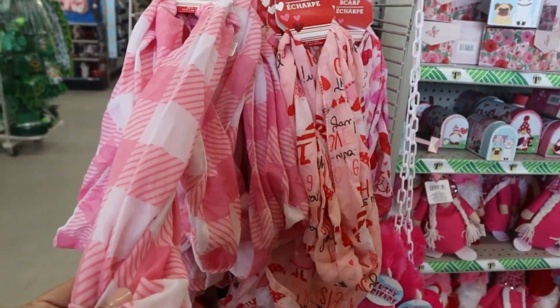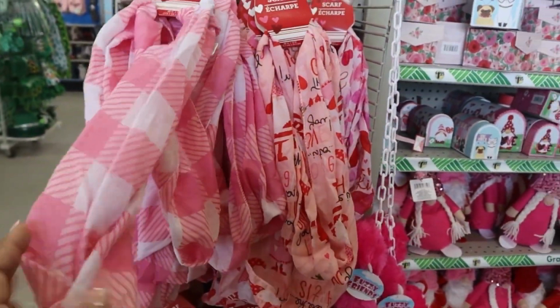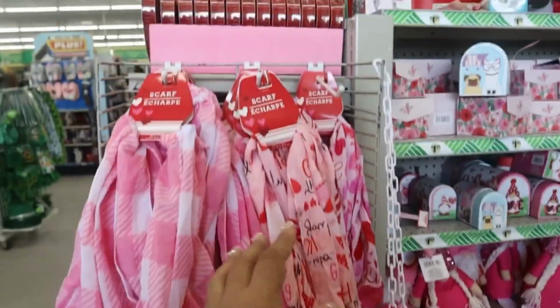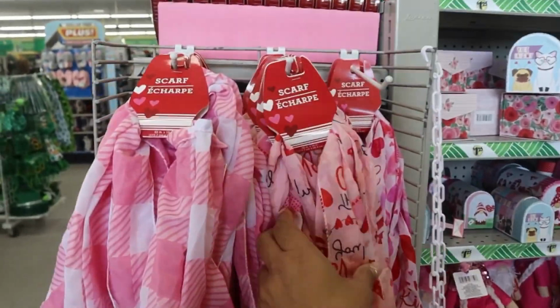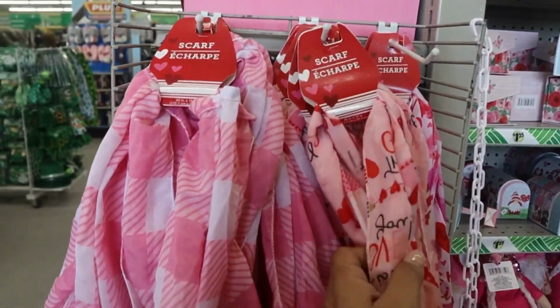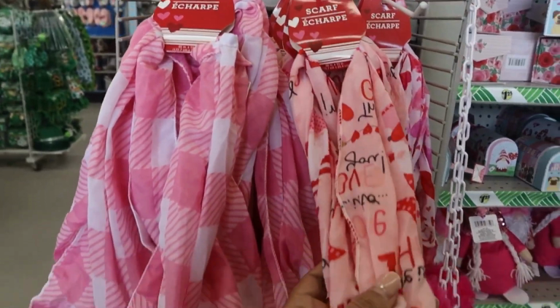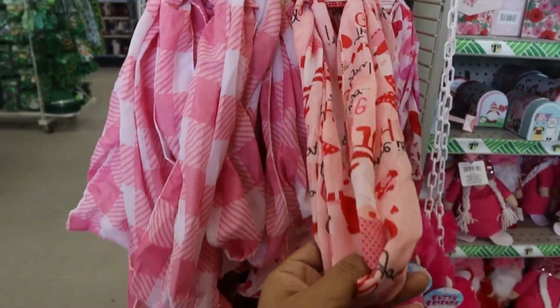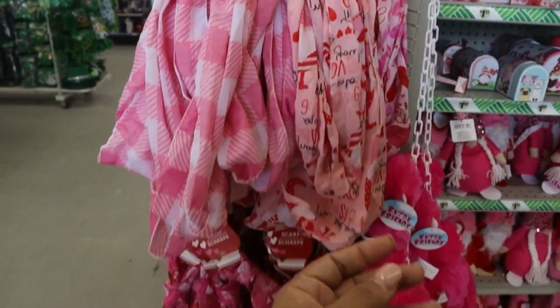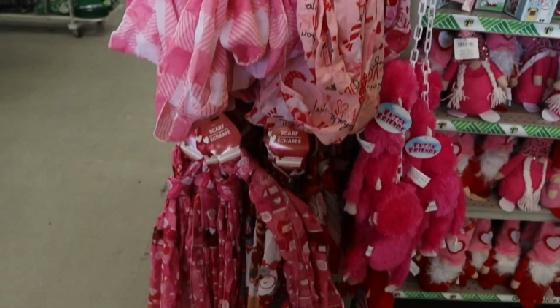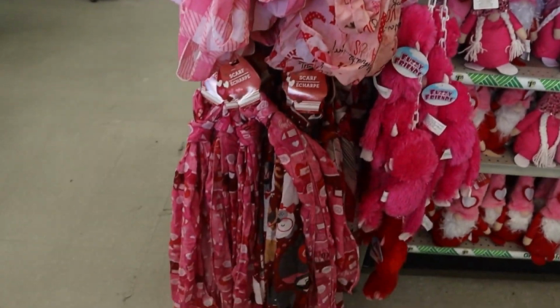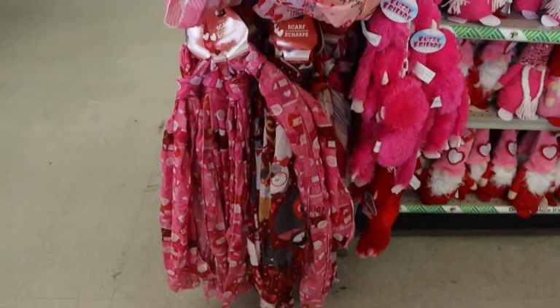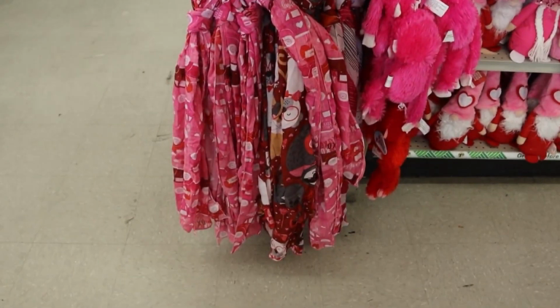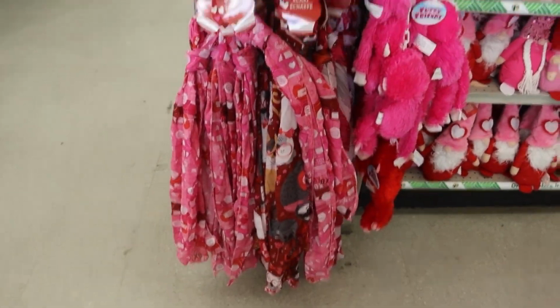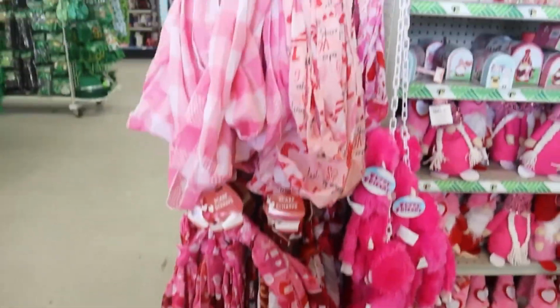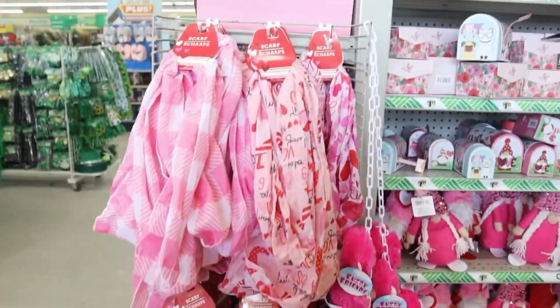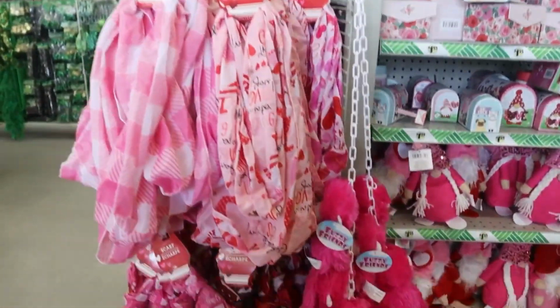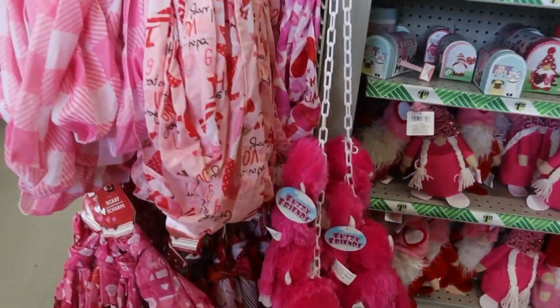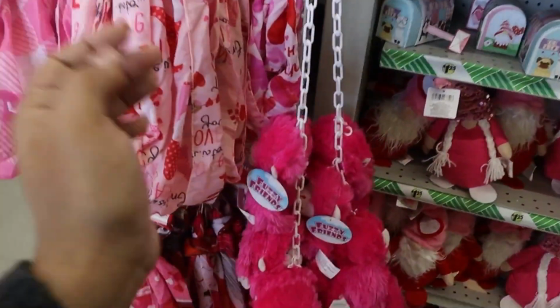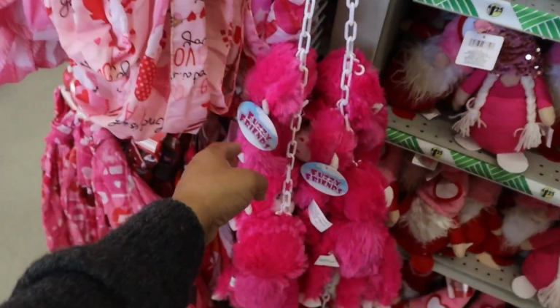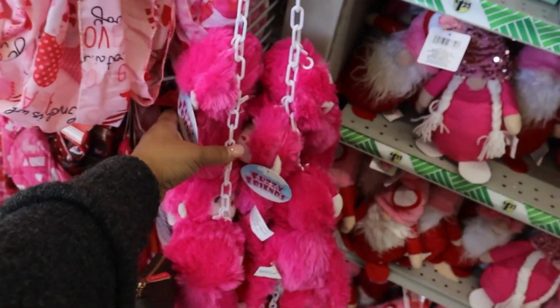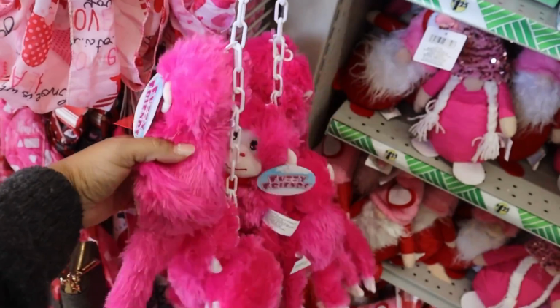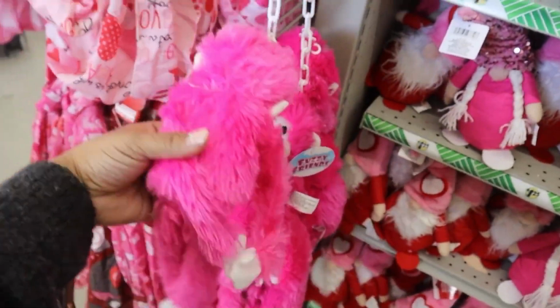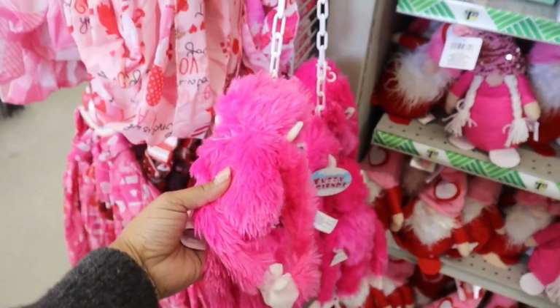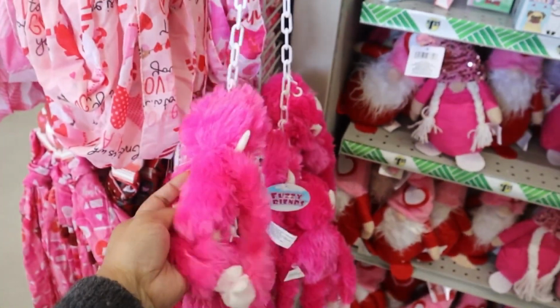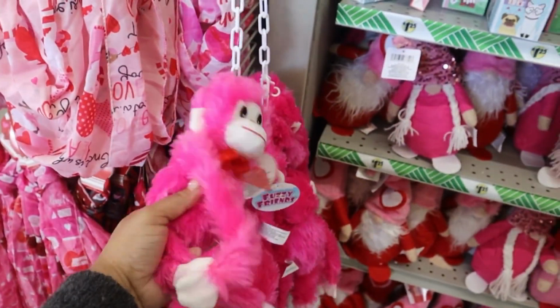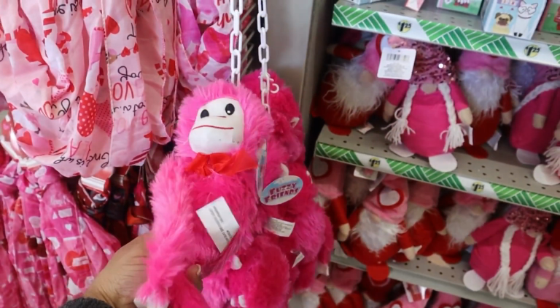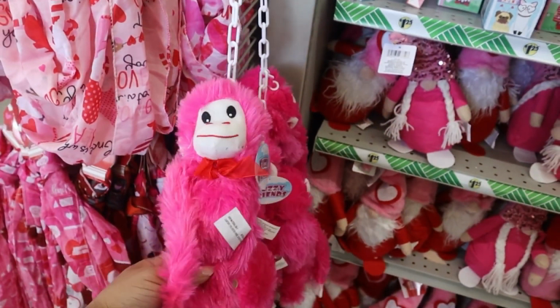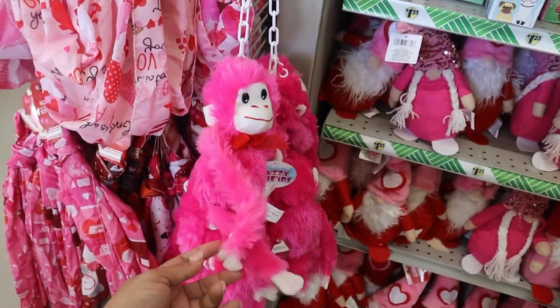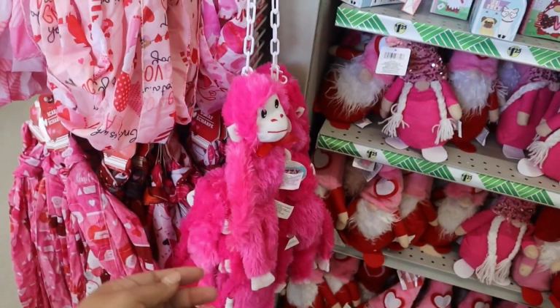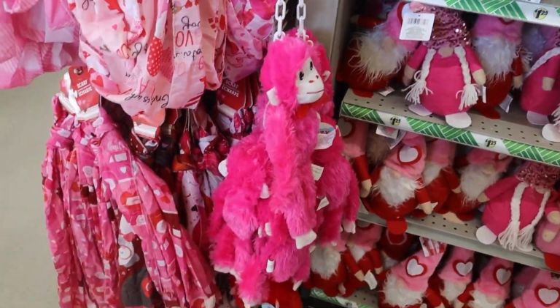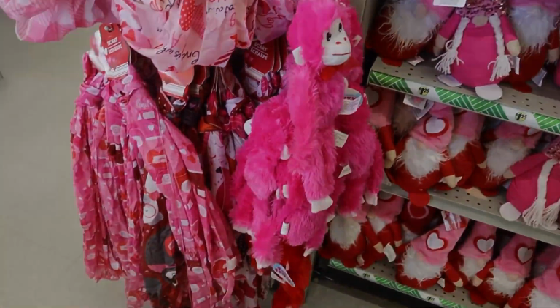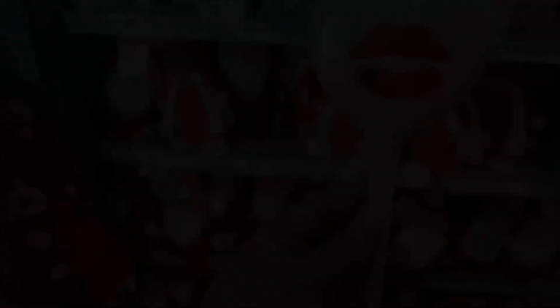They also had these super cute scarves, Valentine's Day themed. They had some lanyards, and they had this cute little monkey — it was super adorable.